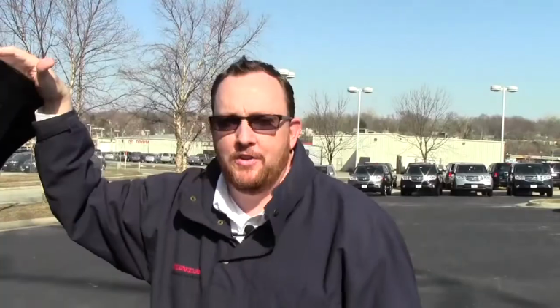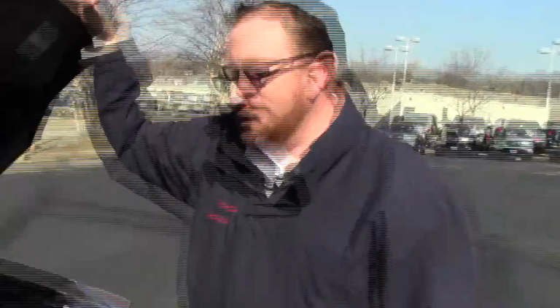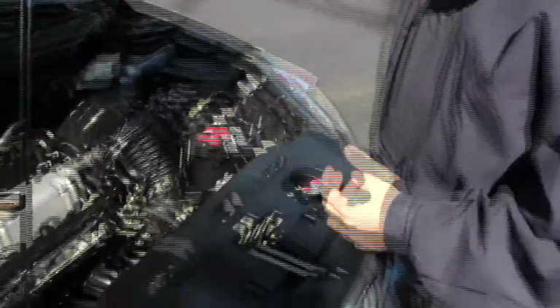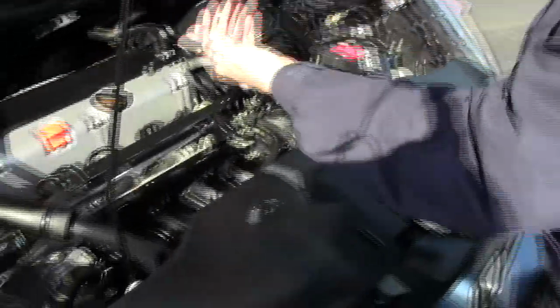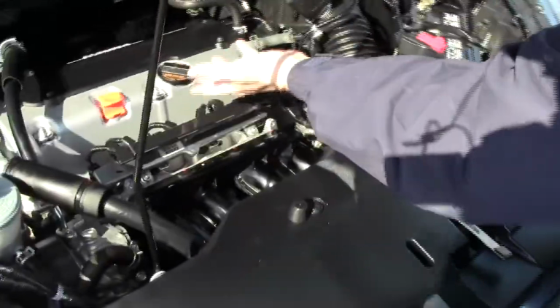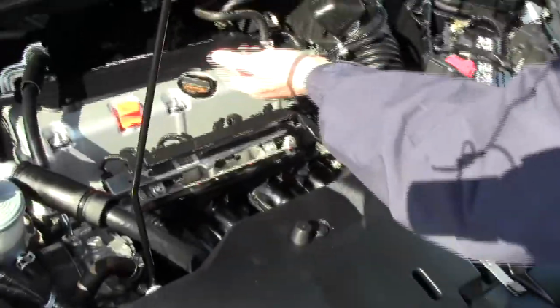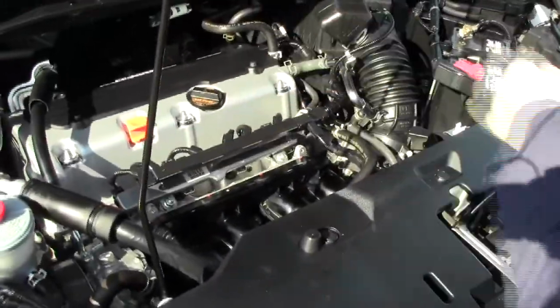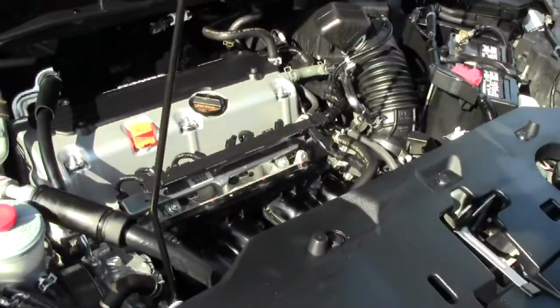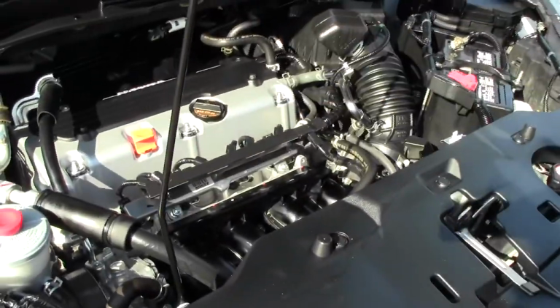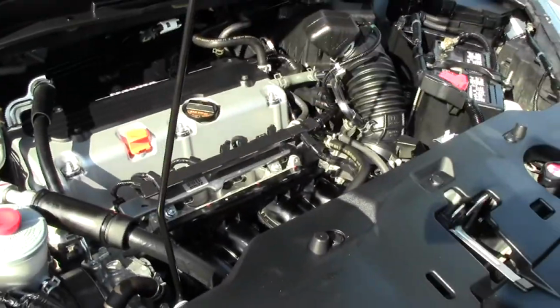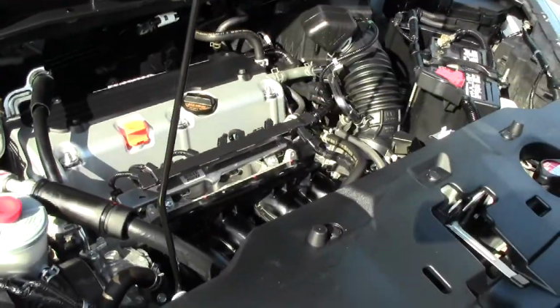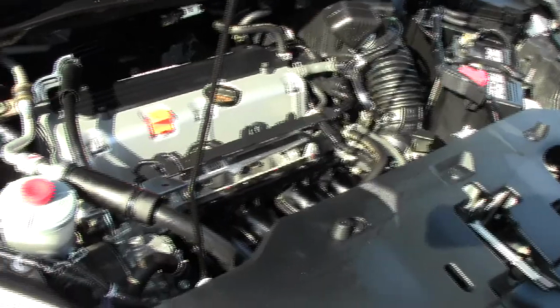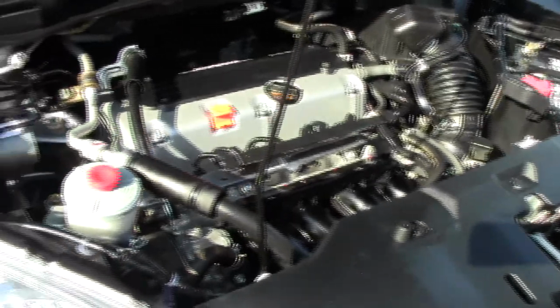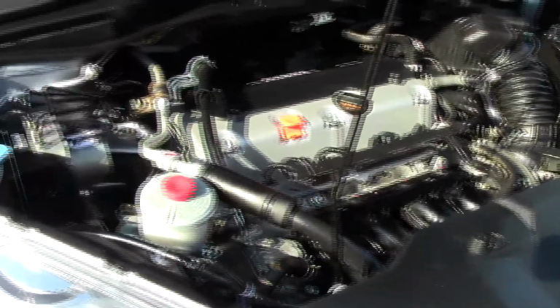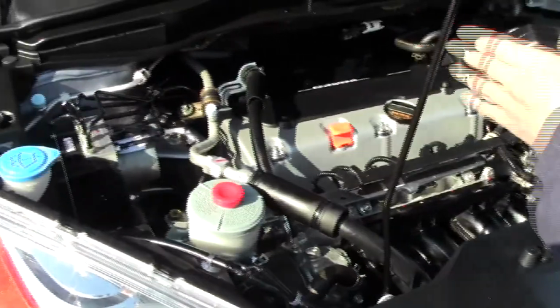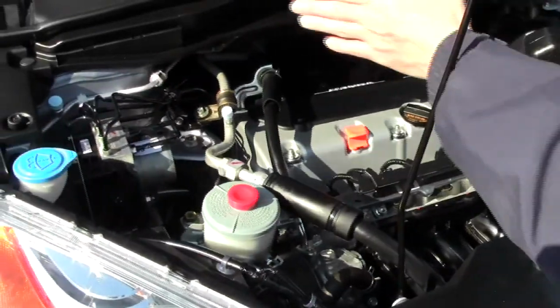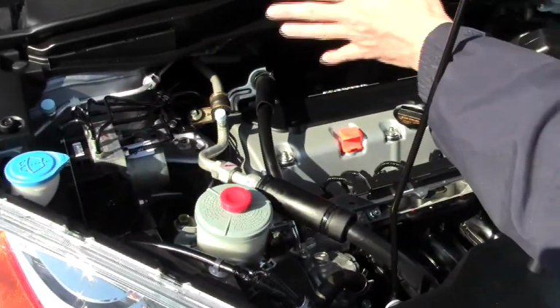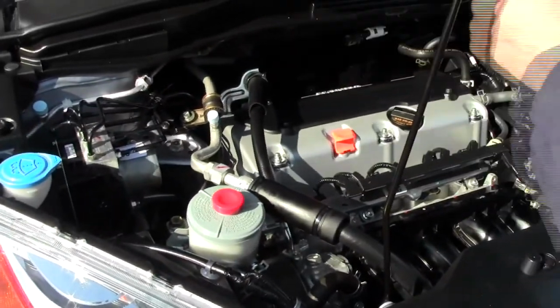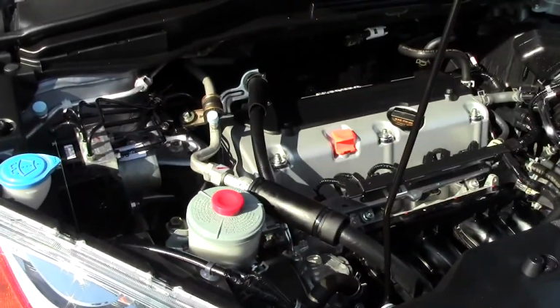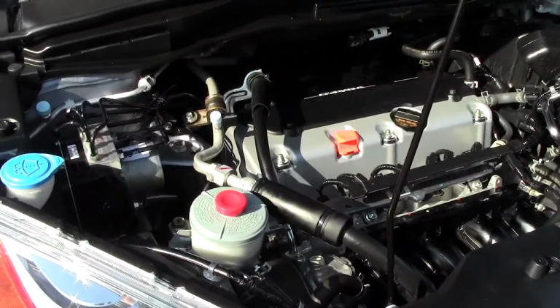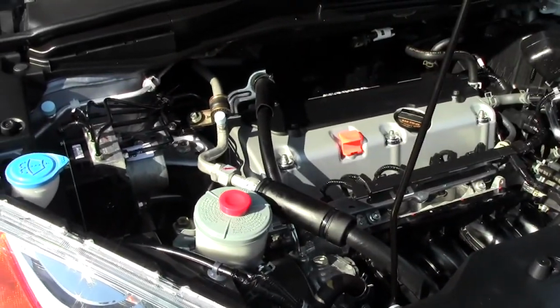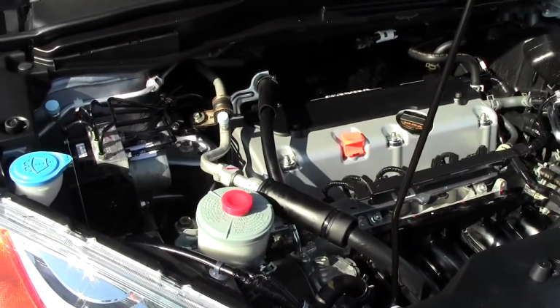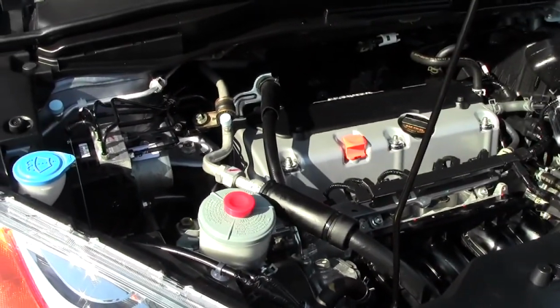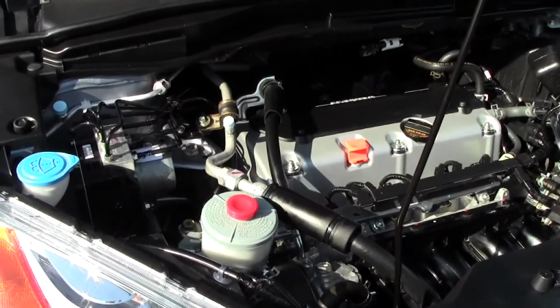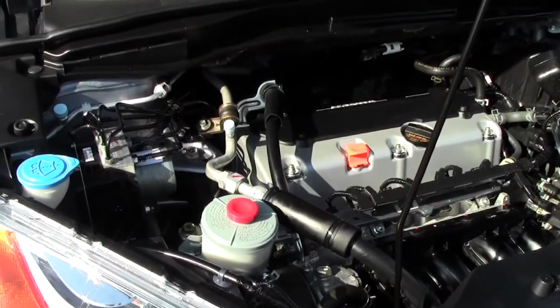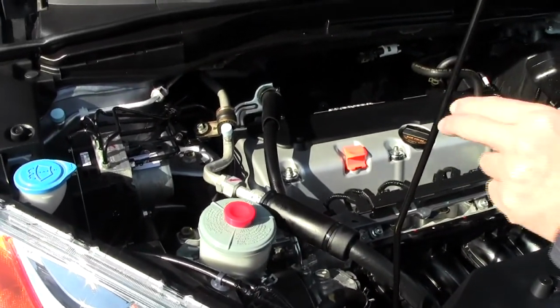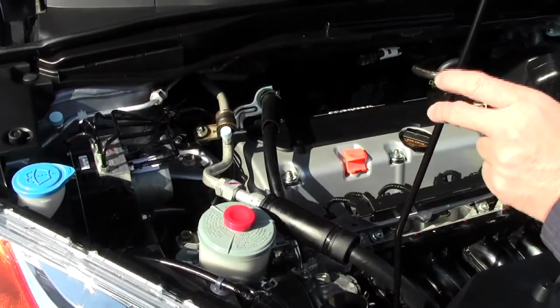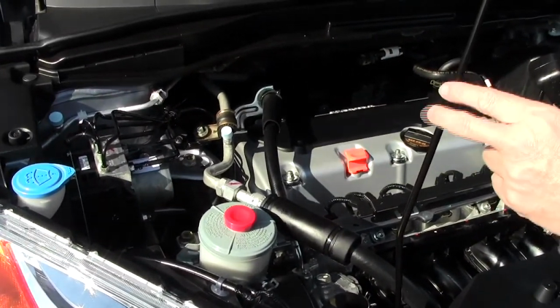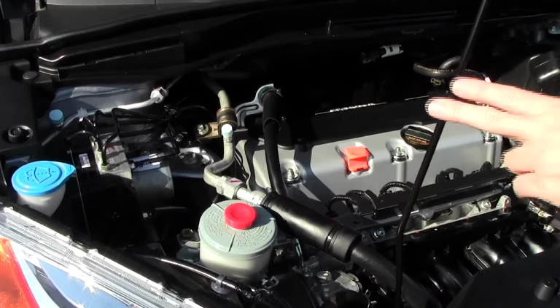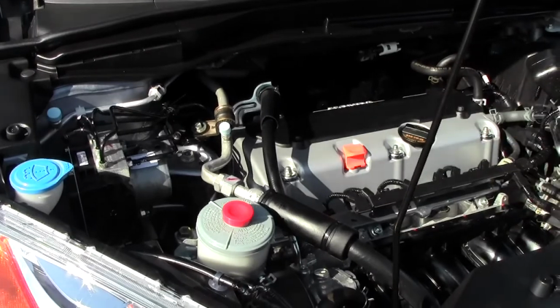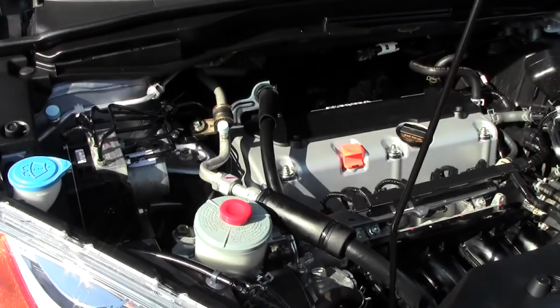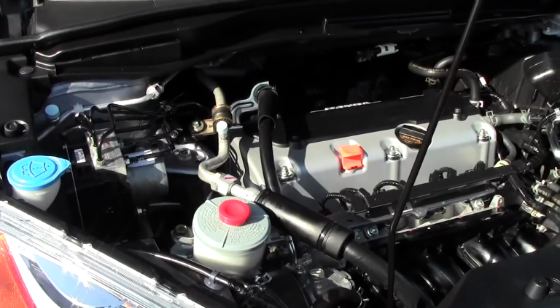Under the hood we have the 2.4 iVTEC four-cylinder motor. It is all-wheel drive — front-wheel drive all the time — and it will displace as much as 40% of the power to the rear in all-wheel drive mode.